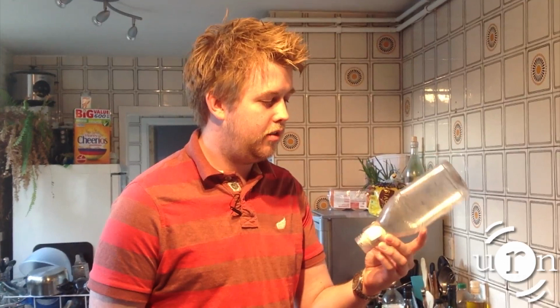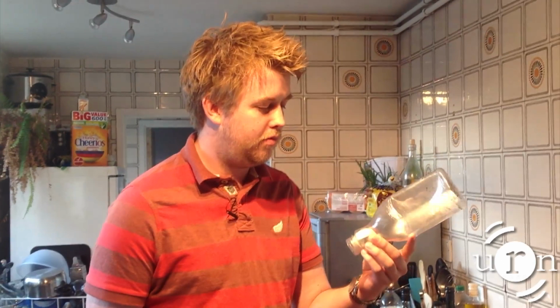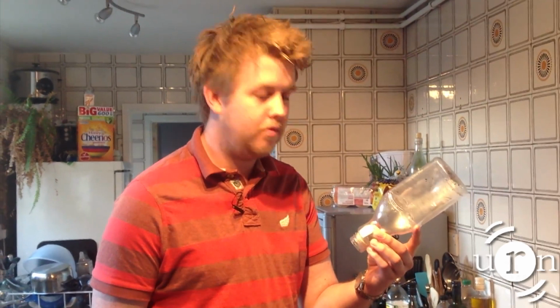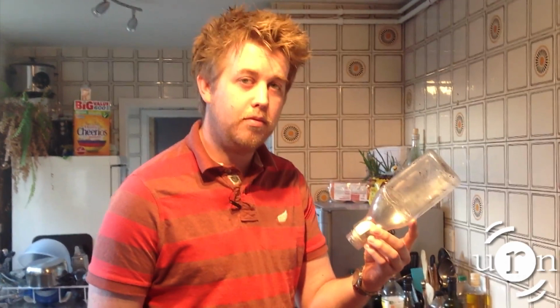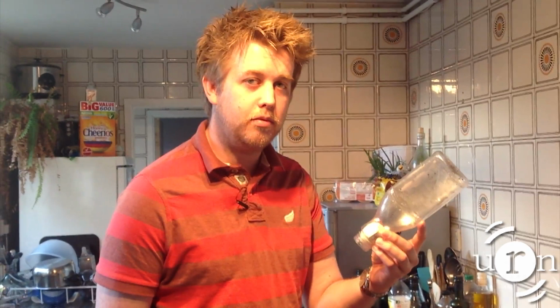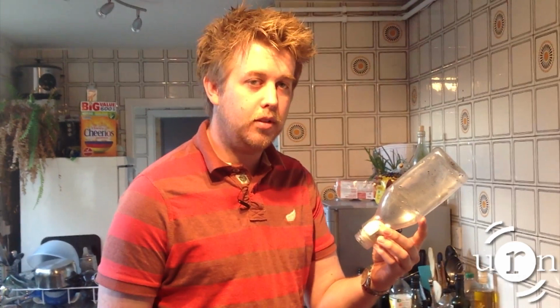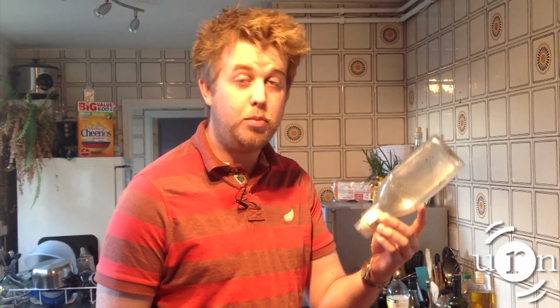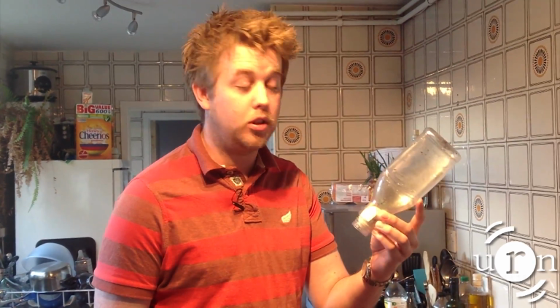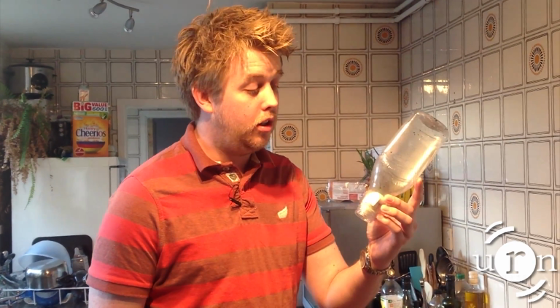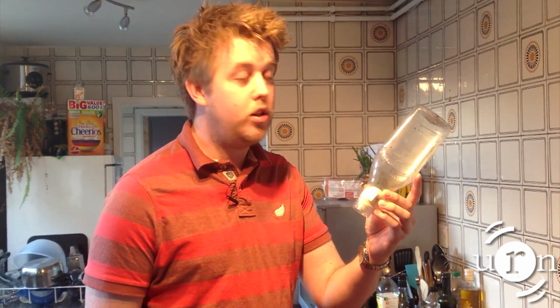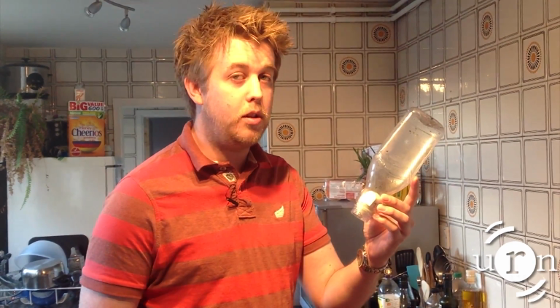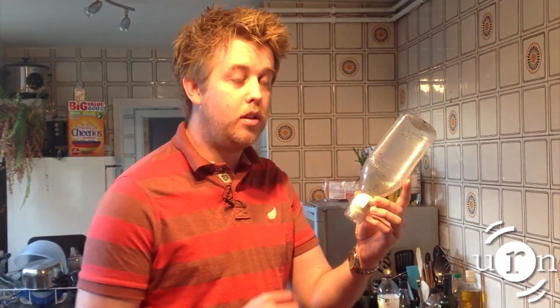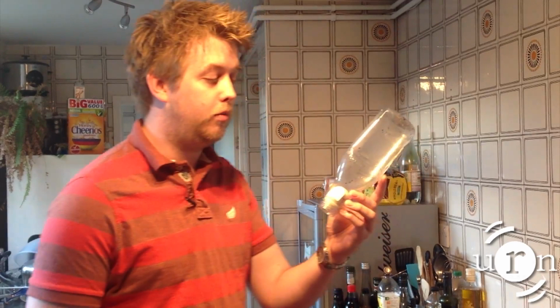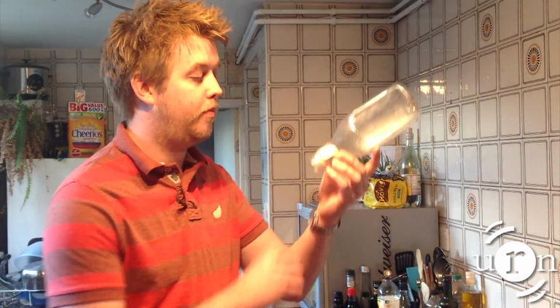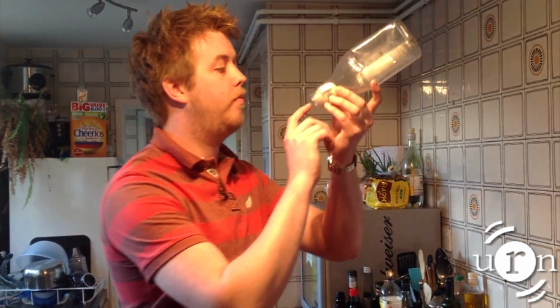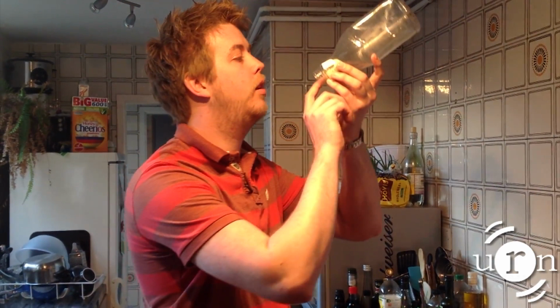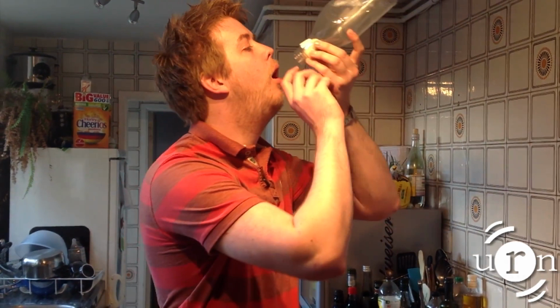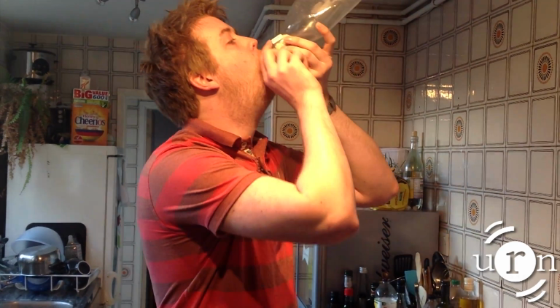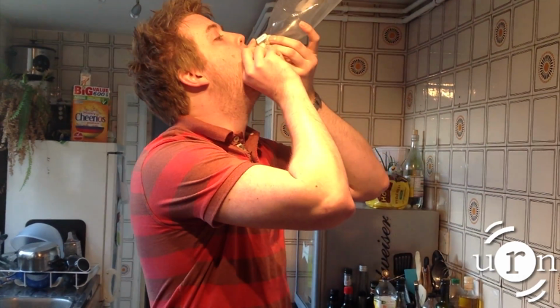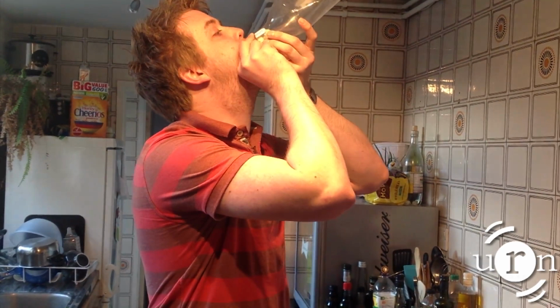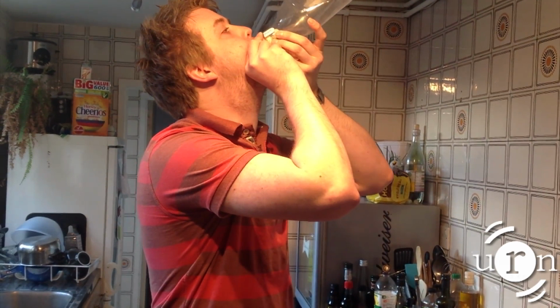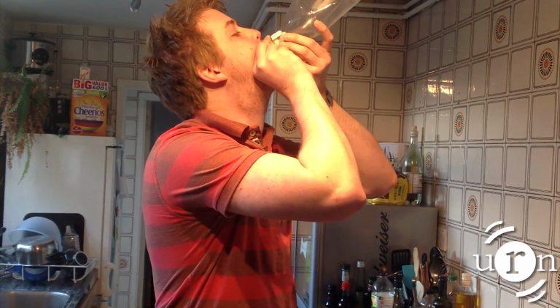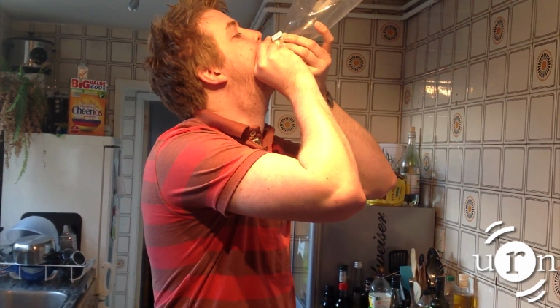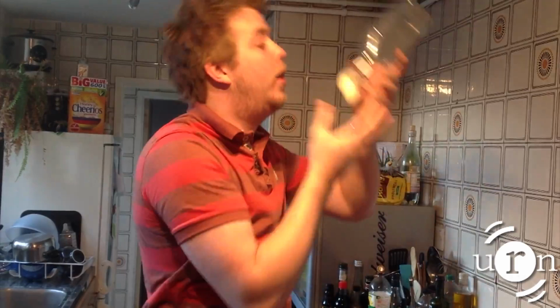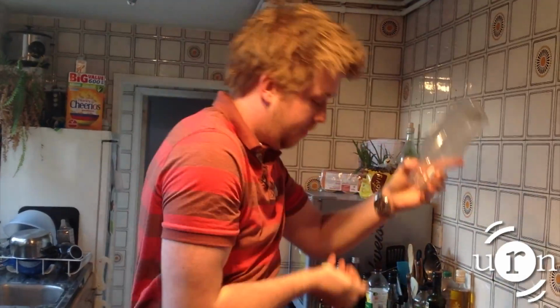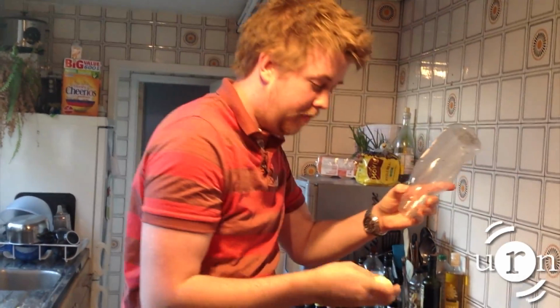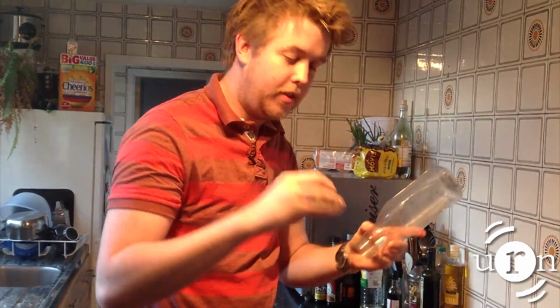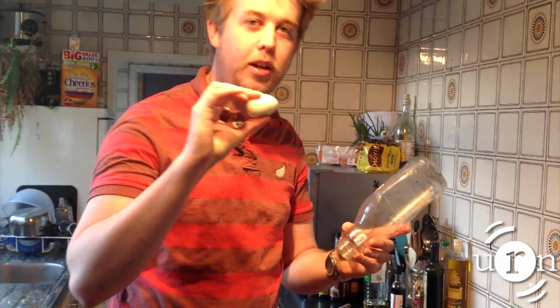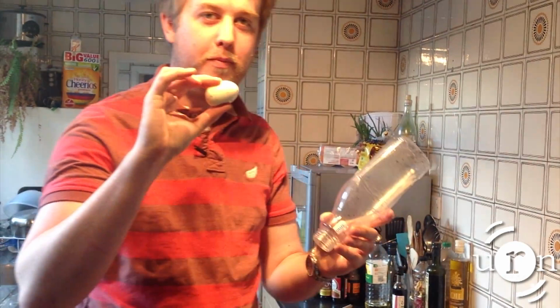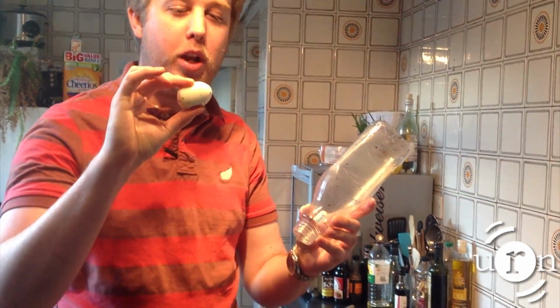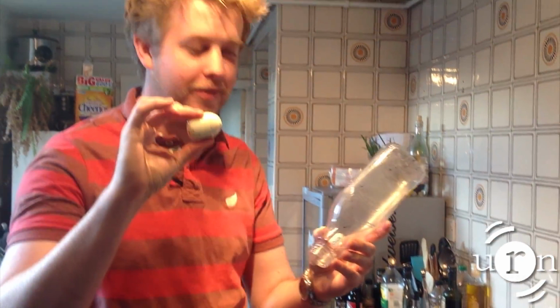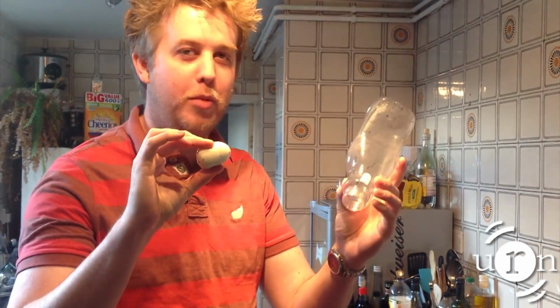Well now you've got it in there, how are you going to get it back out? Simple. What you do is you blow into the bottle. By blowing into the bottle you increase the air pressure inside, and this causes the egg to be pushed out. And there we go — one egg, one bottle.